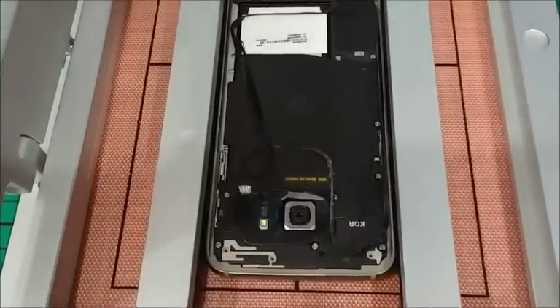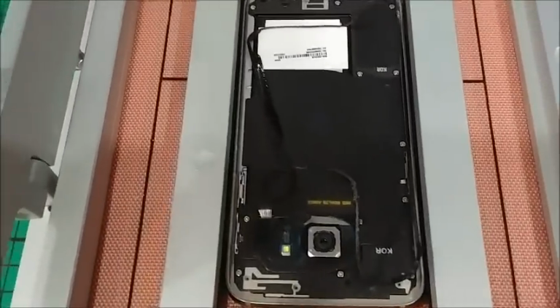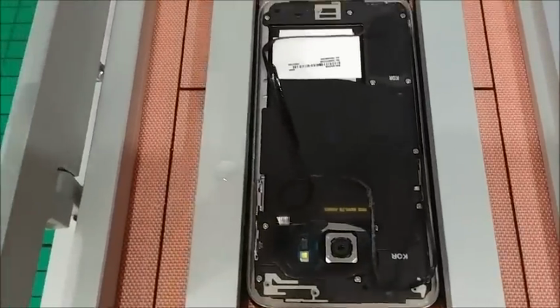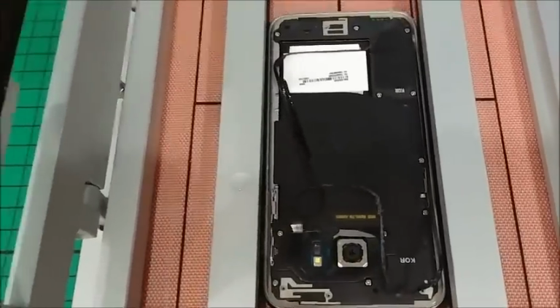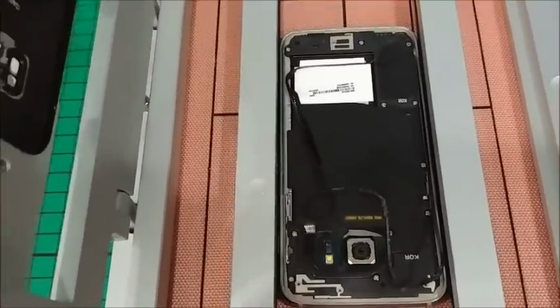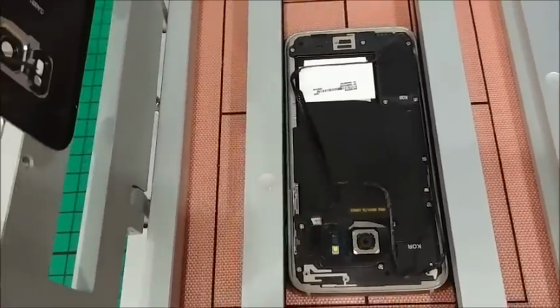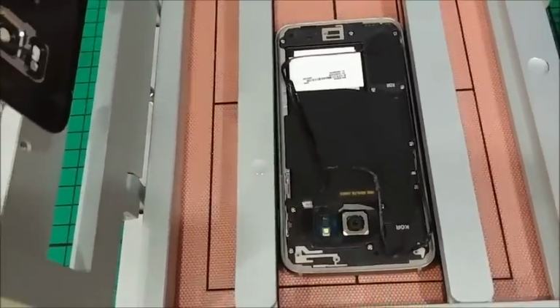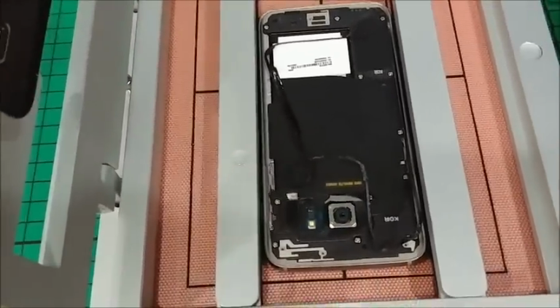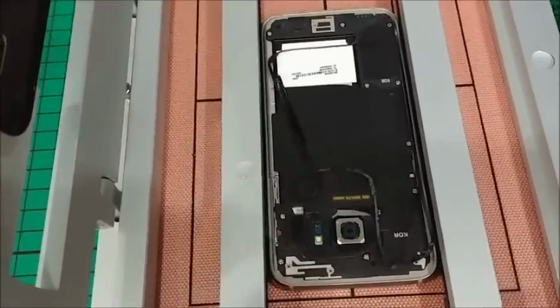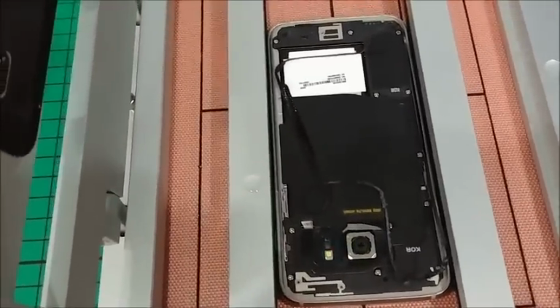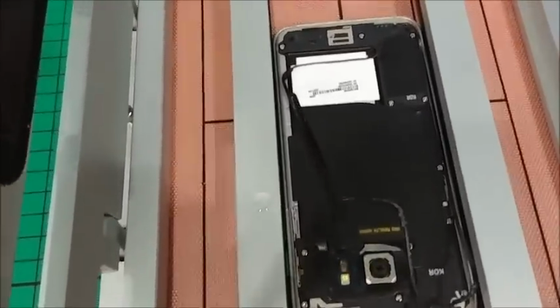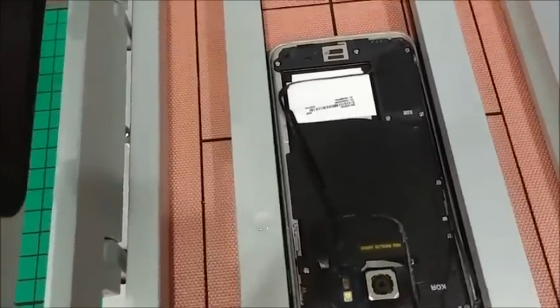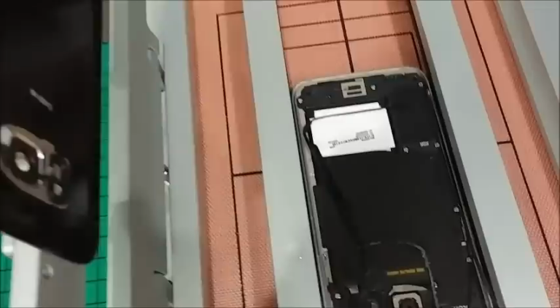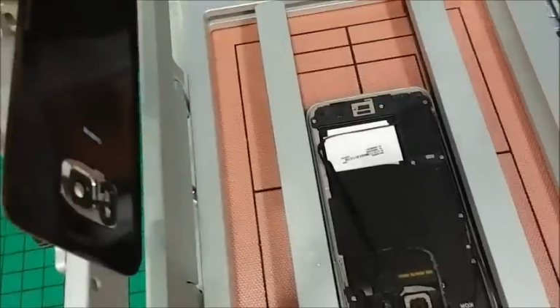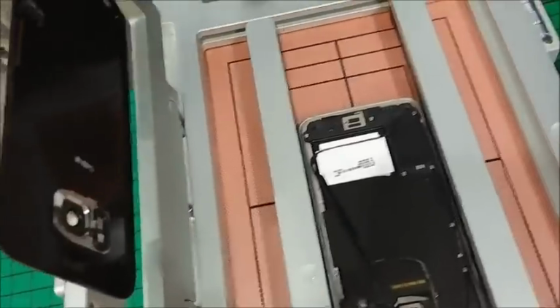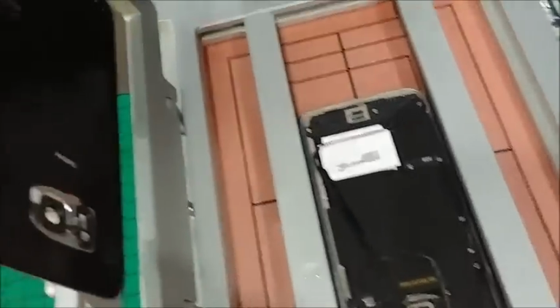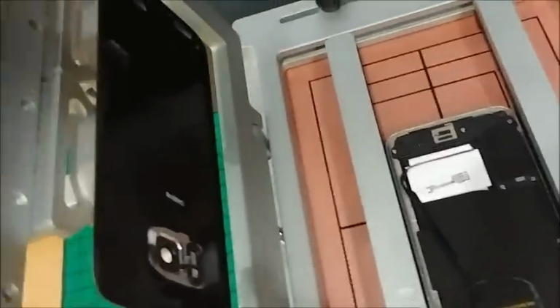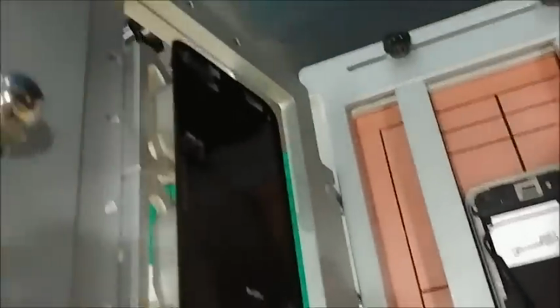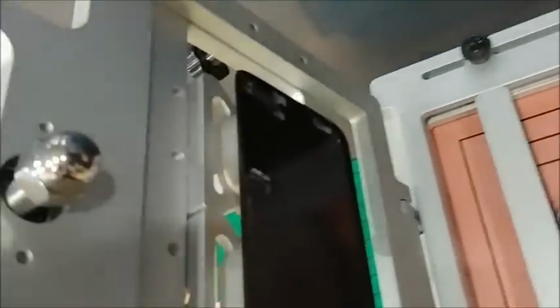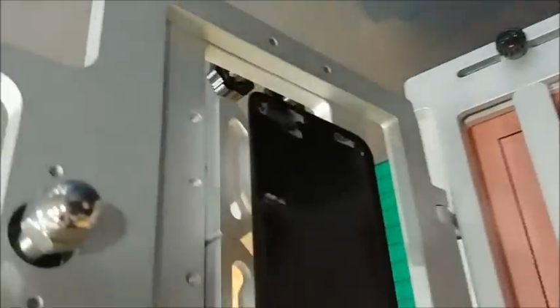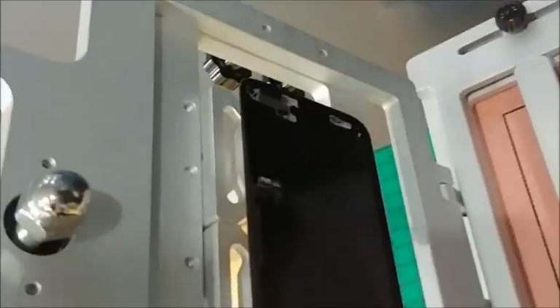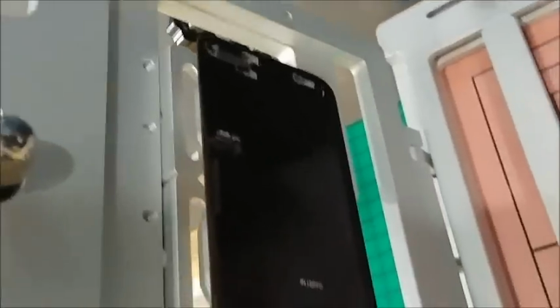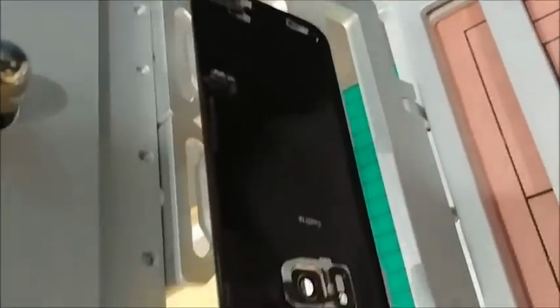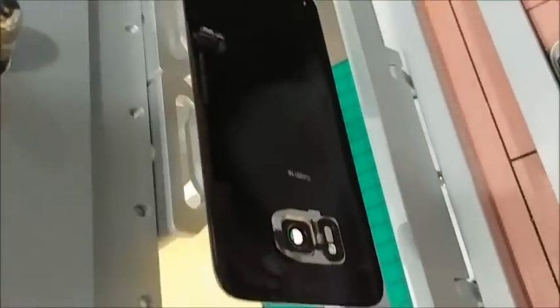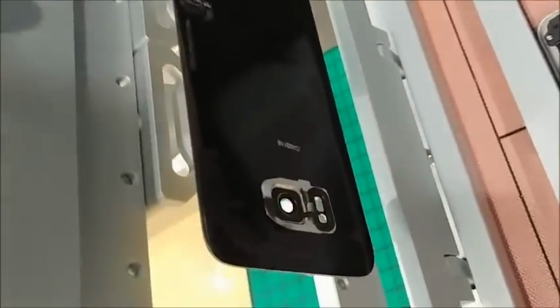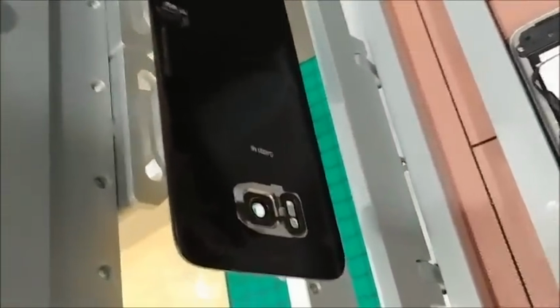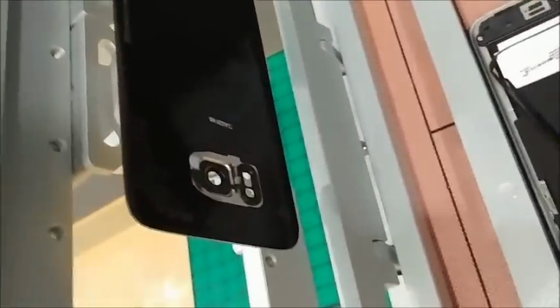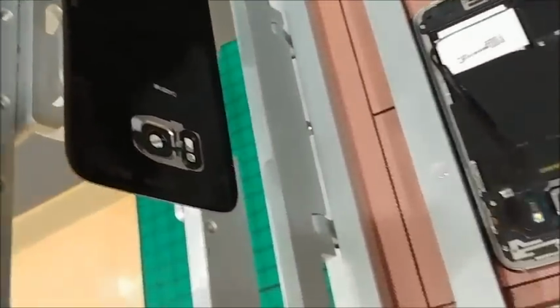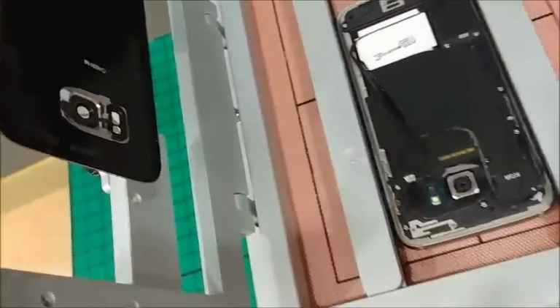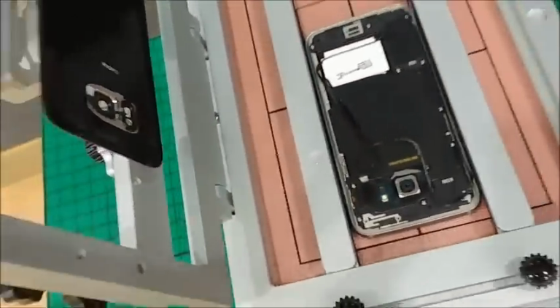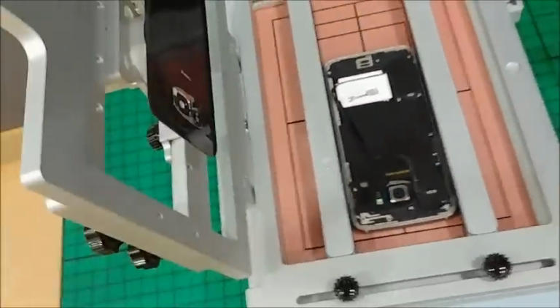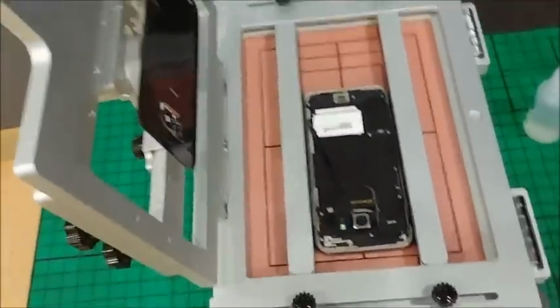Arrange the remaining sticky tape appropriately and now the S7 back cover is completely removed.